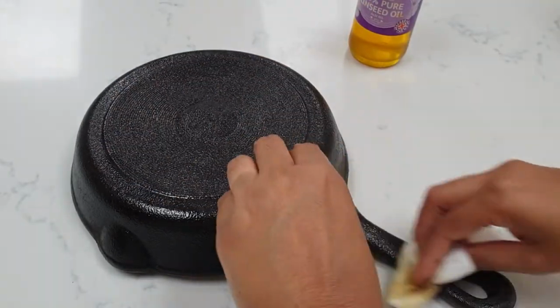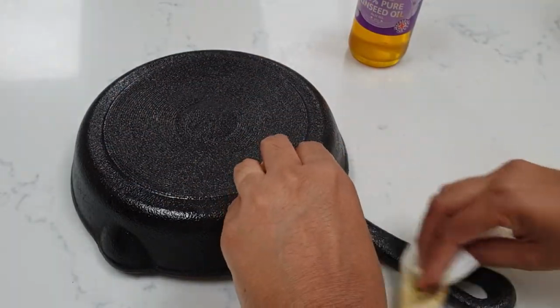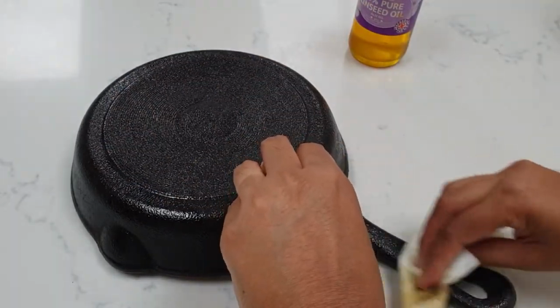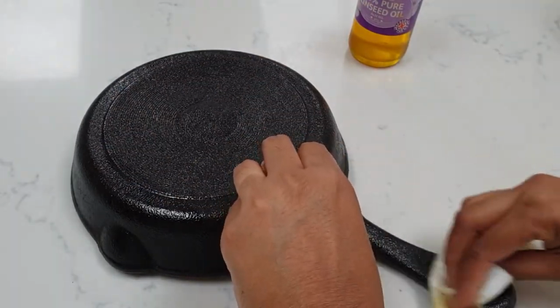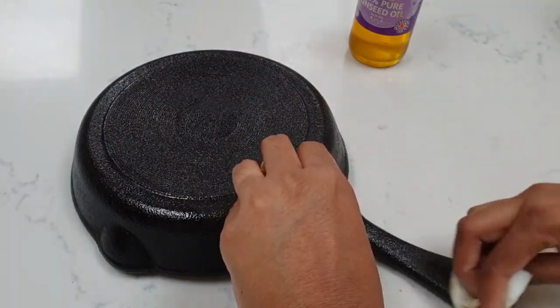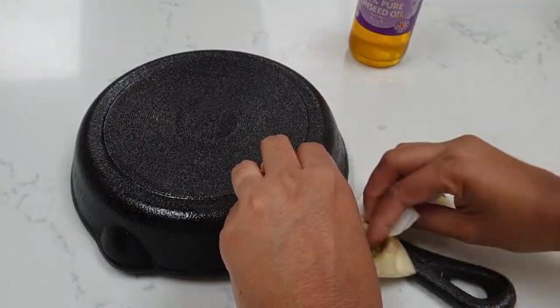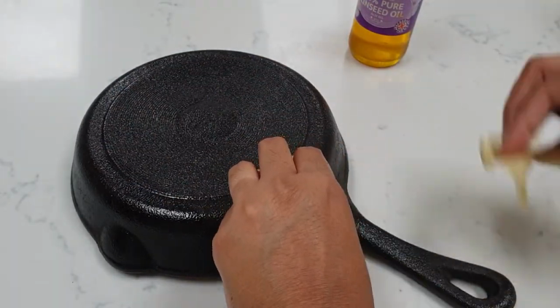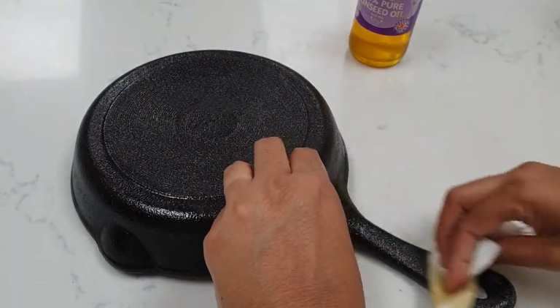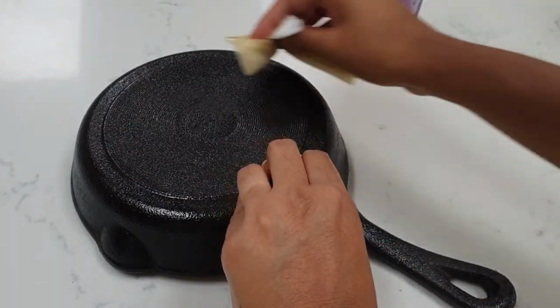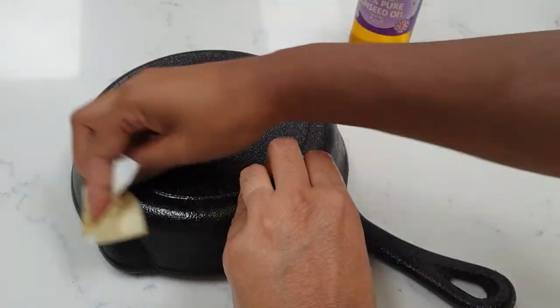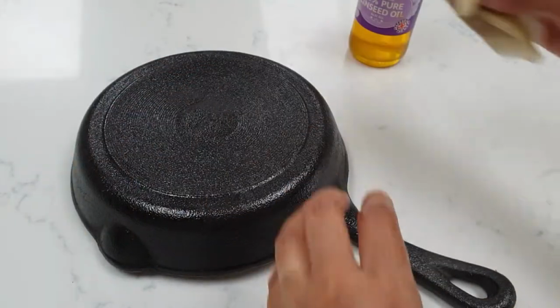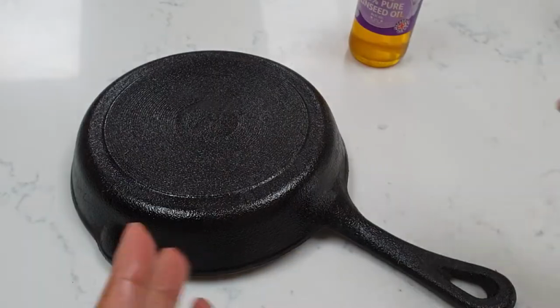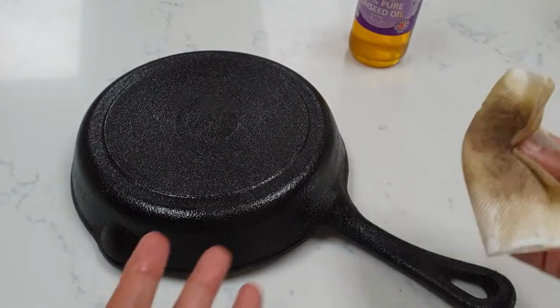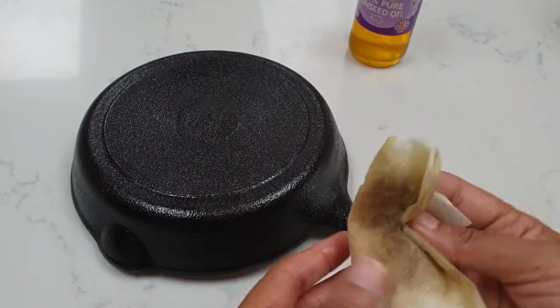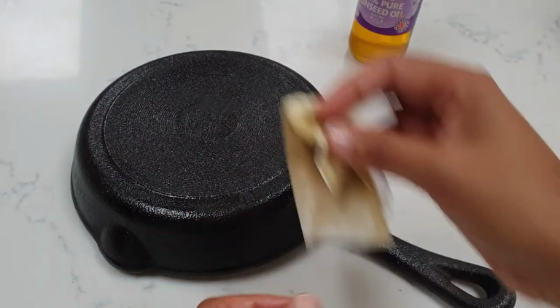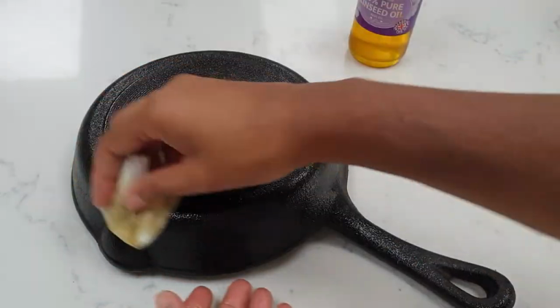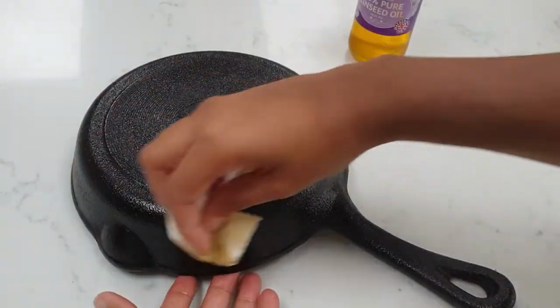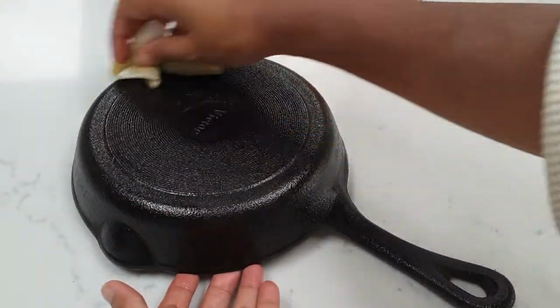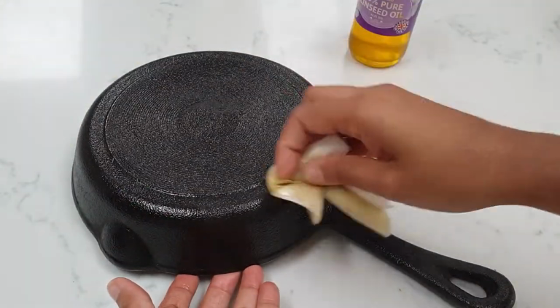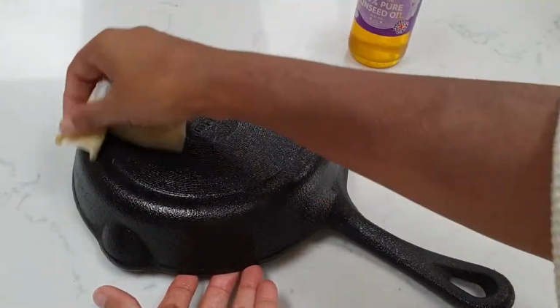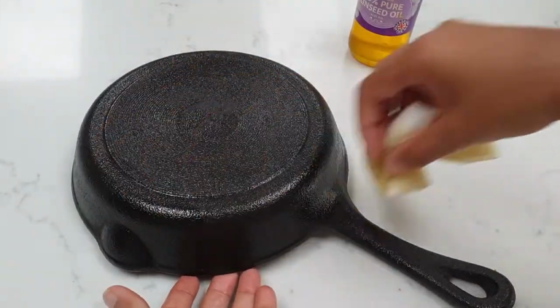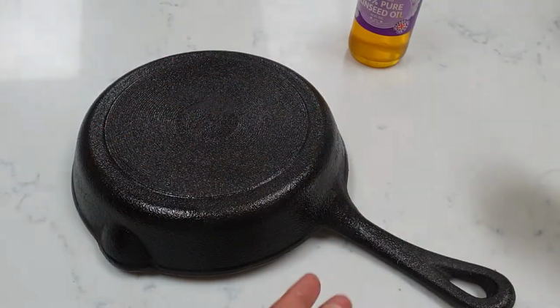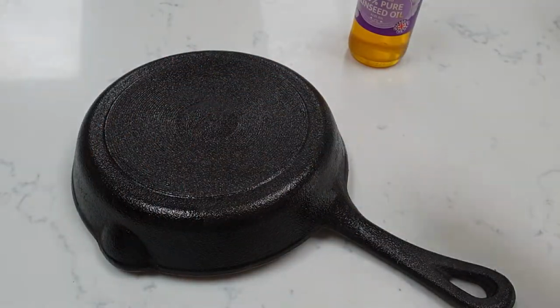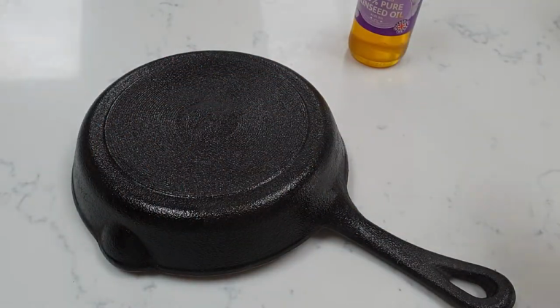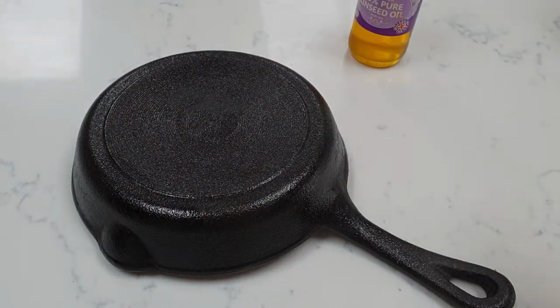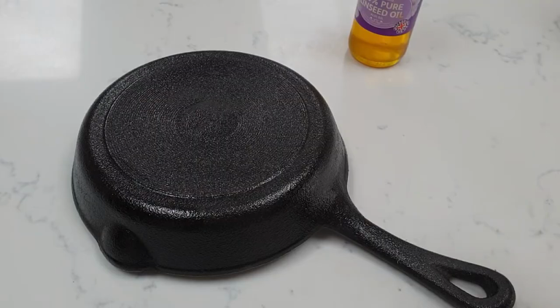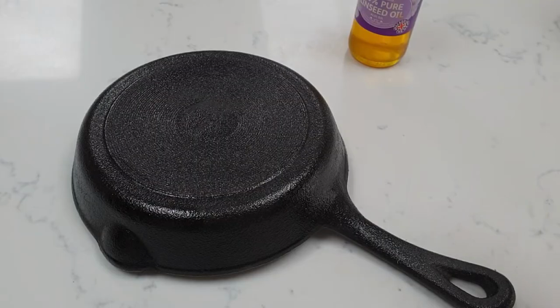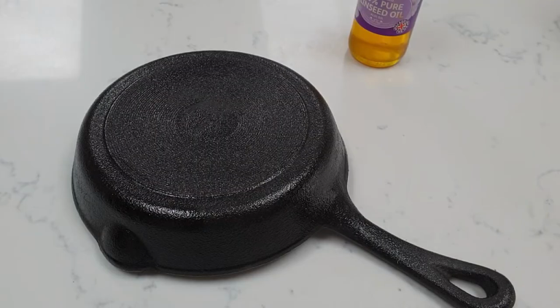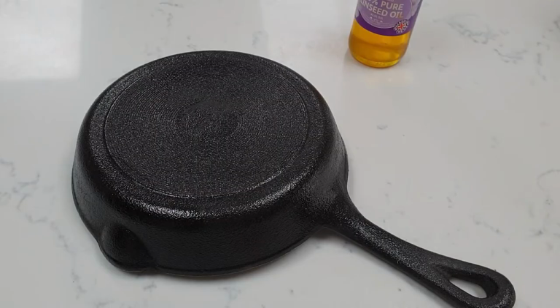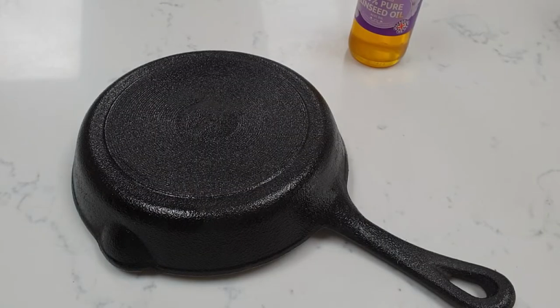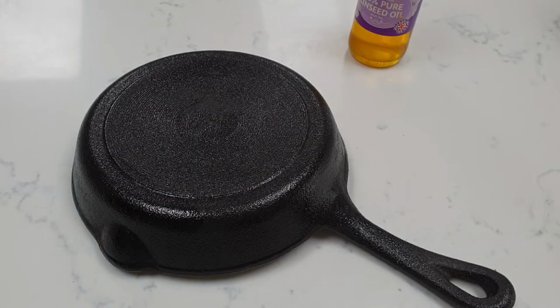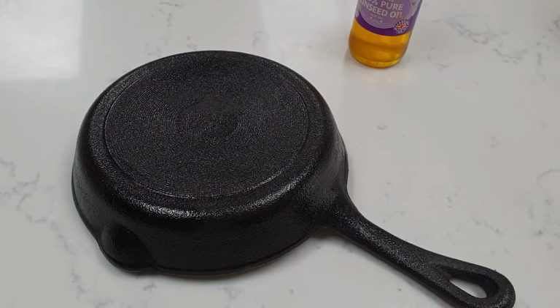If you leave too much oil on the pan it will be sticky, so you really just want to leave a thin layer on the frying pan. This is ready — it's going to go into my oven which is nice and hot.